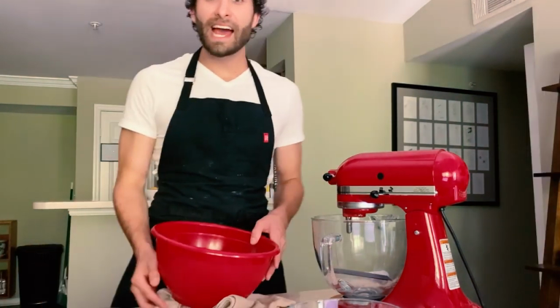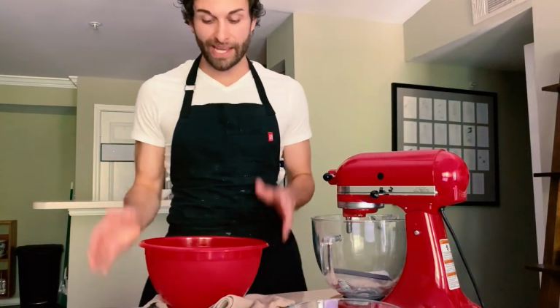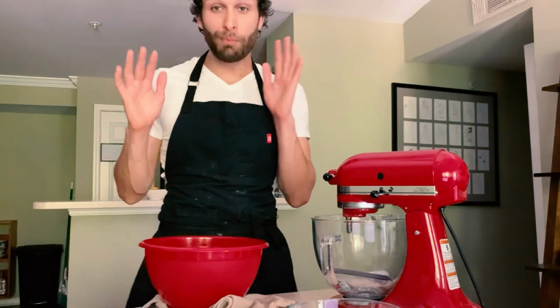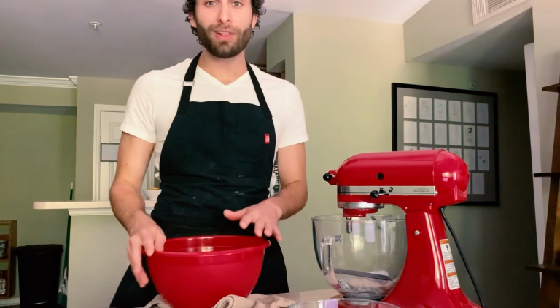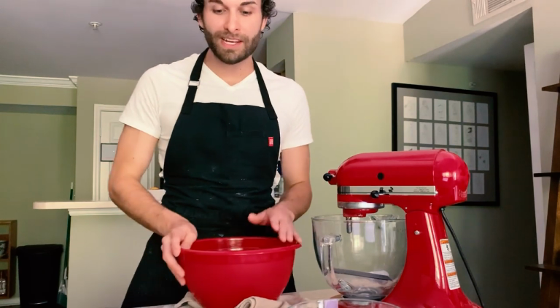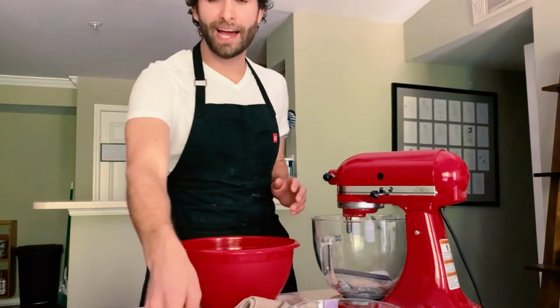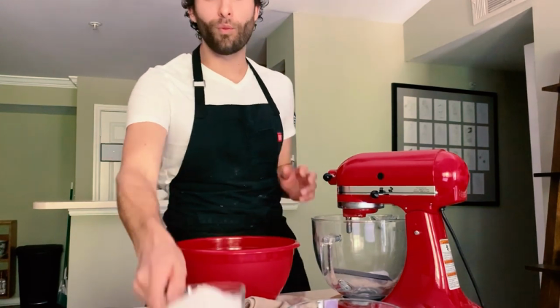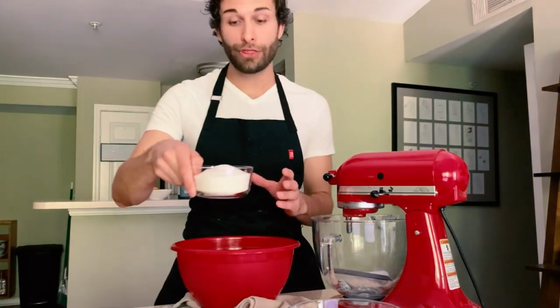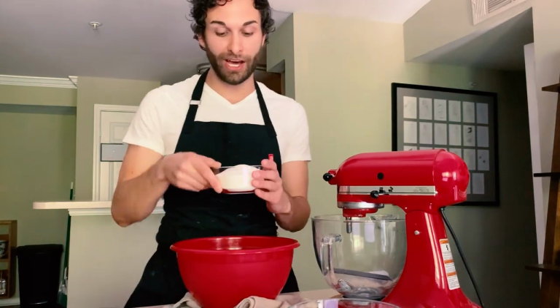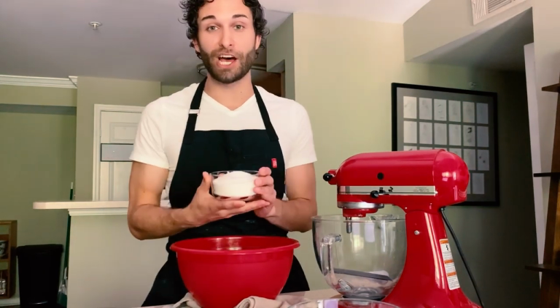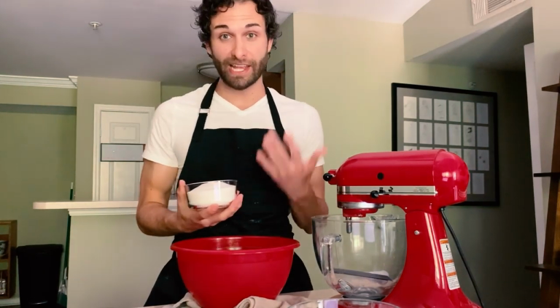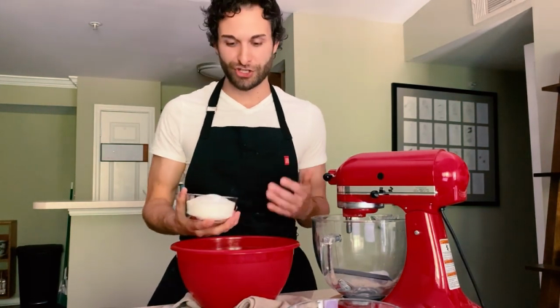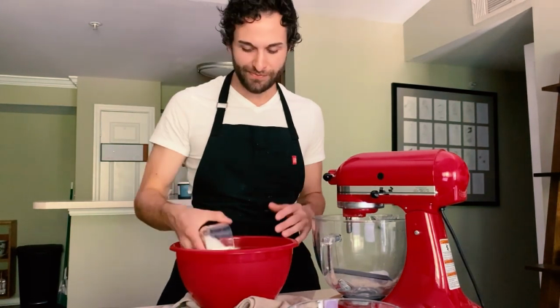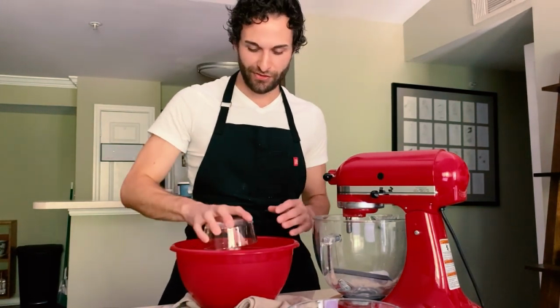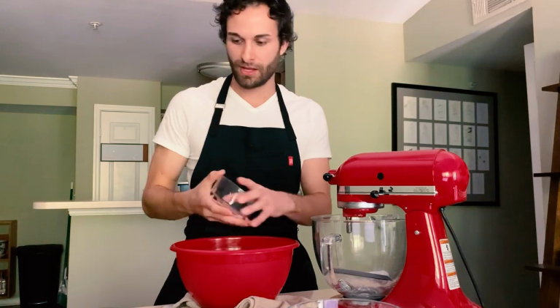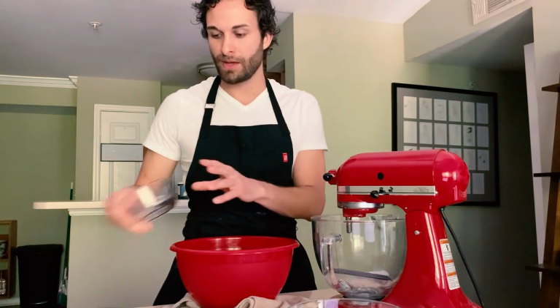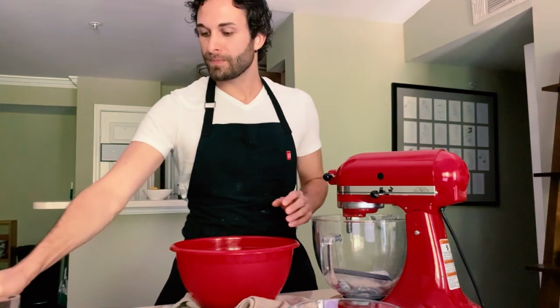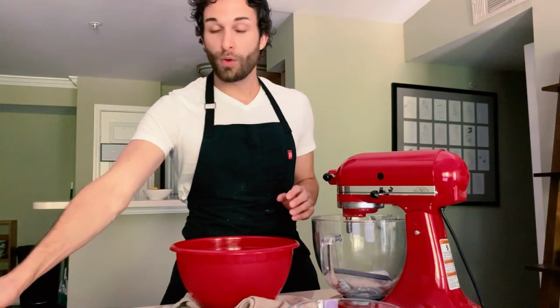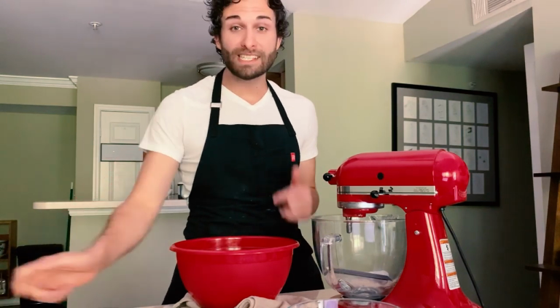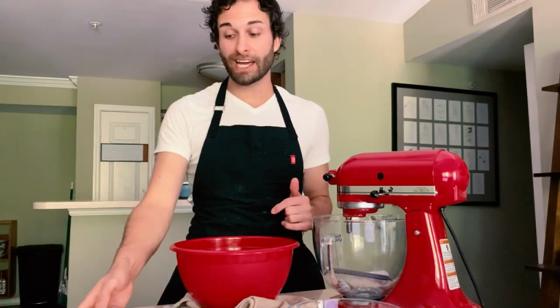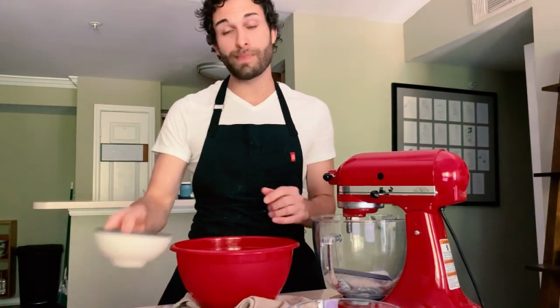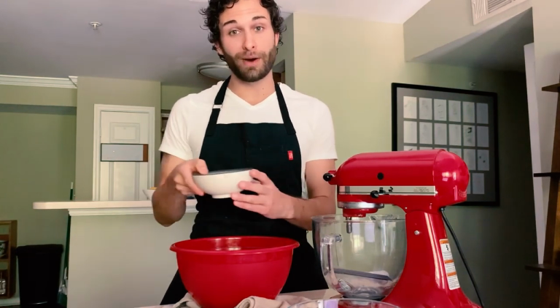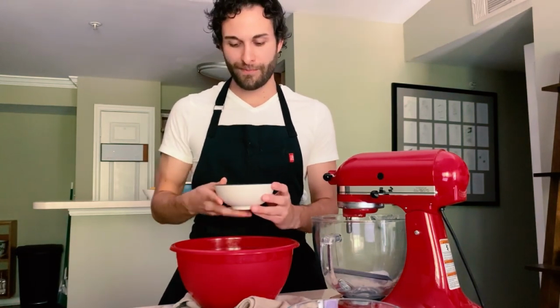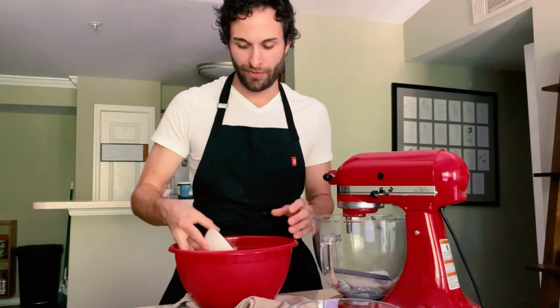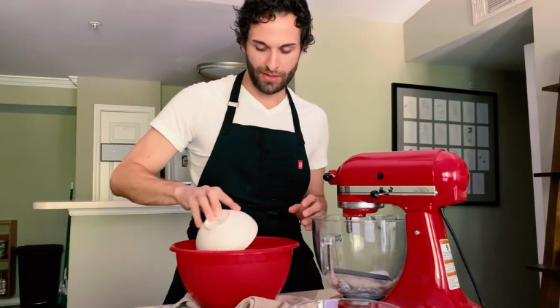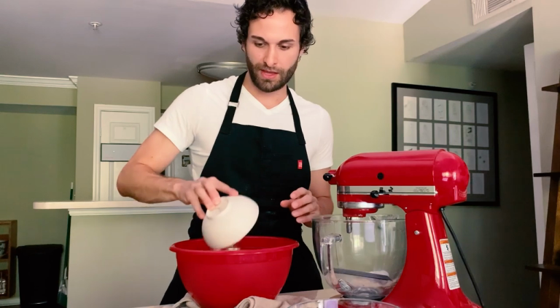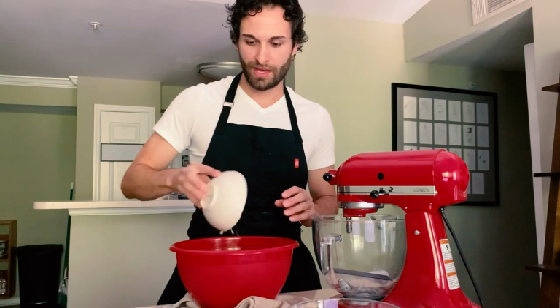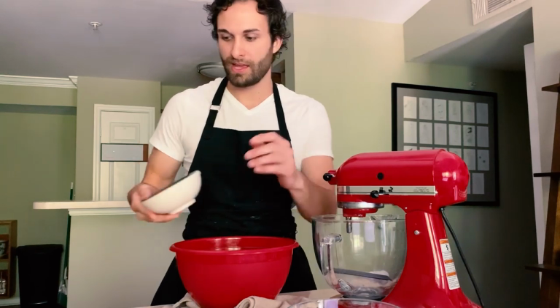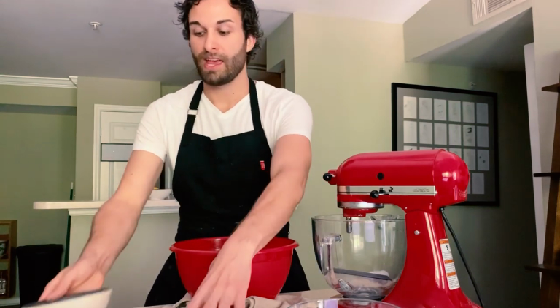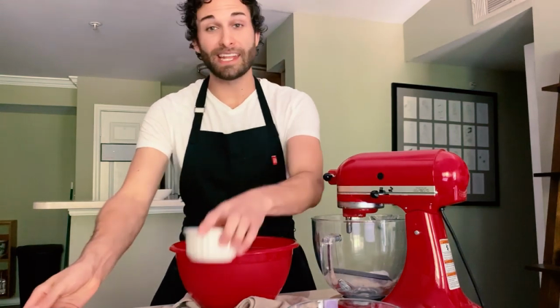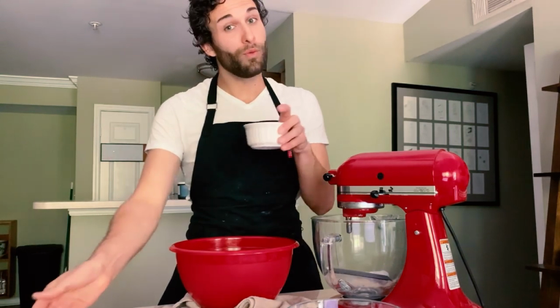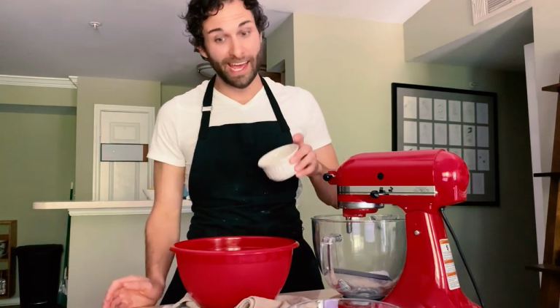In a bowl, I'm going to combine one and a third cups of granulated sugar, one stick of melted butter, and one egg.